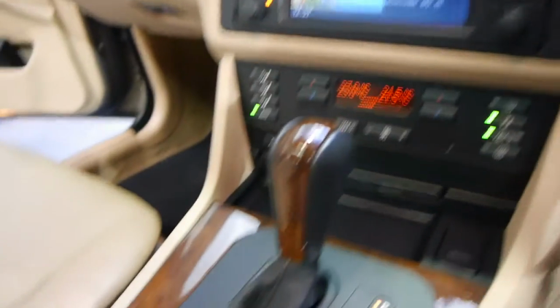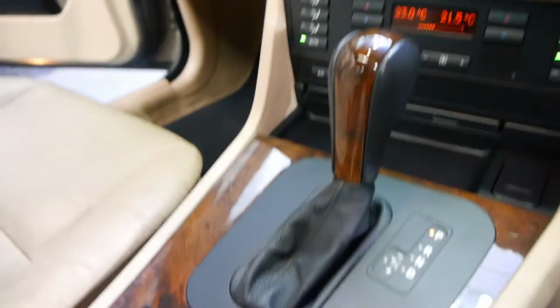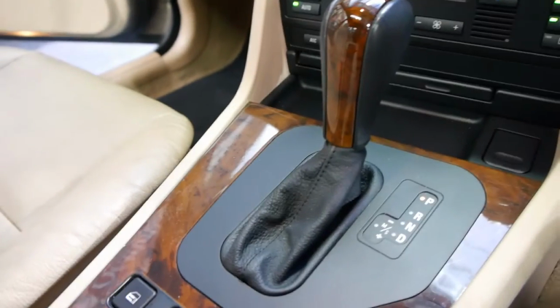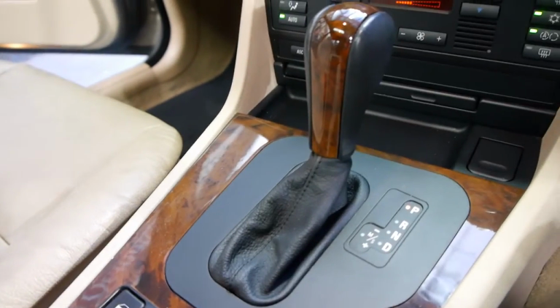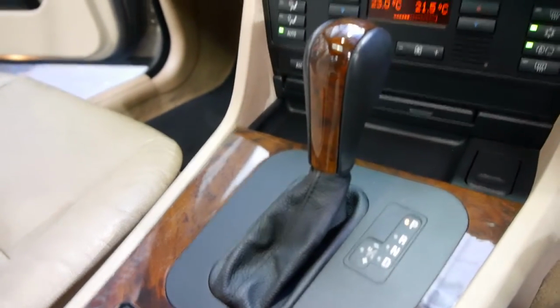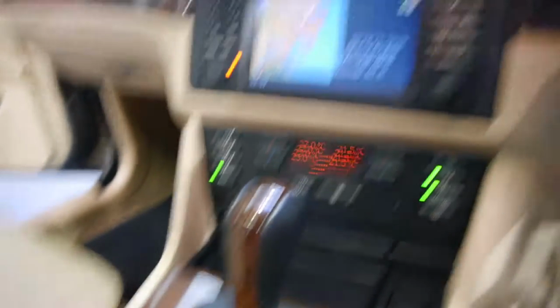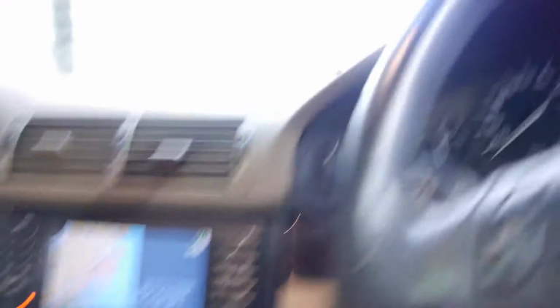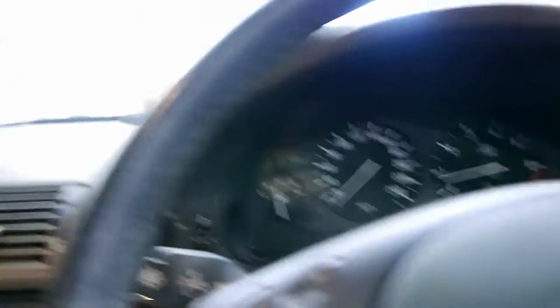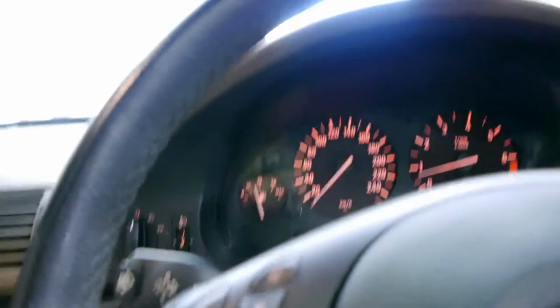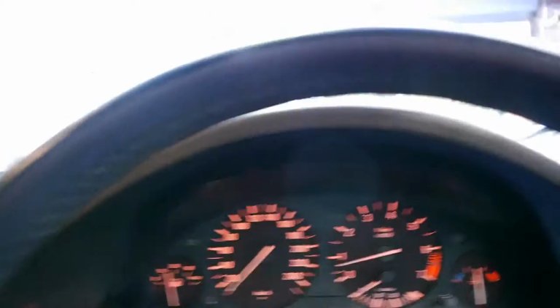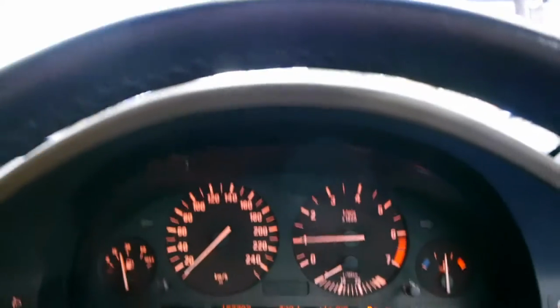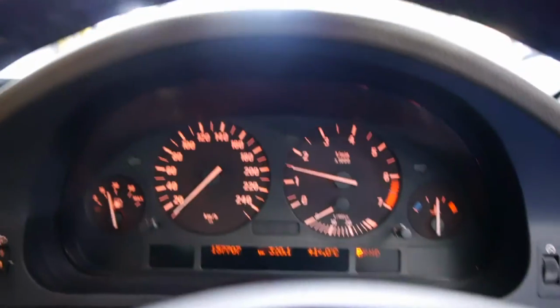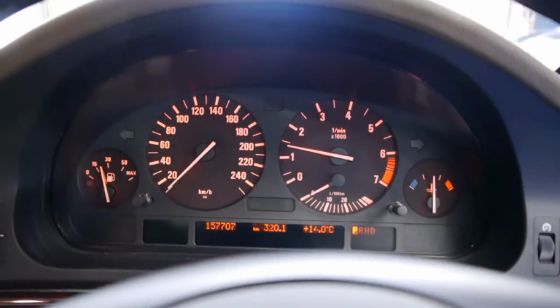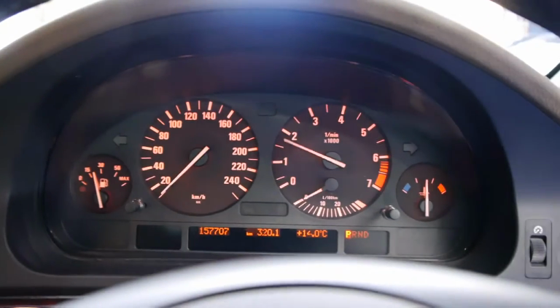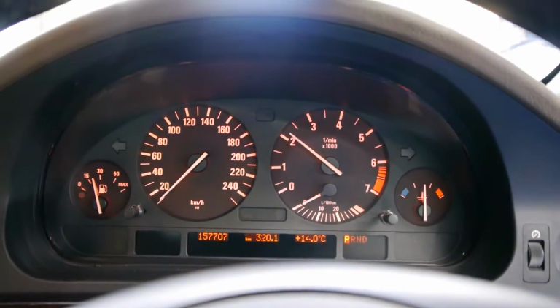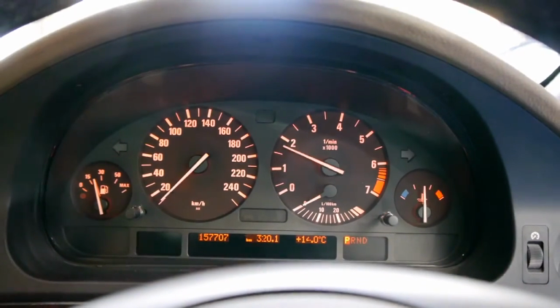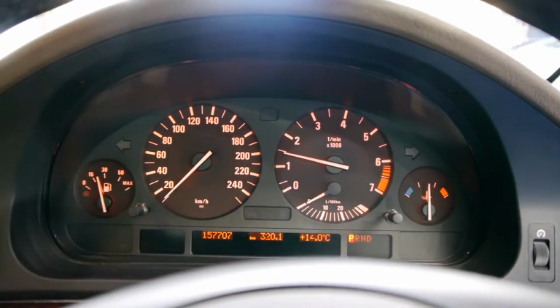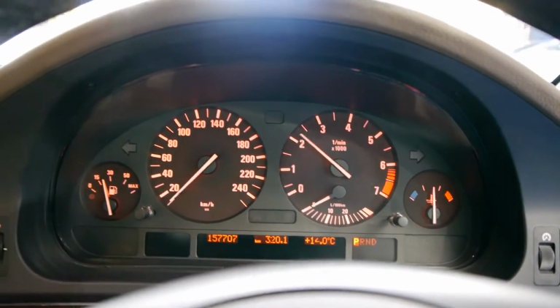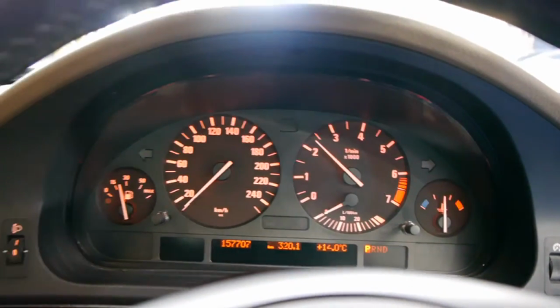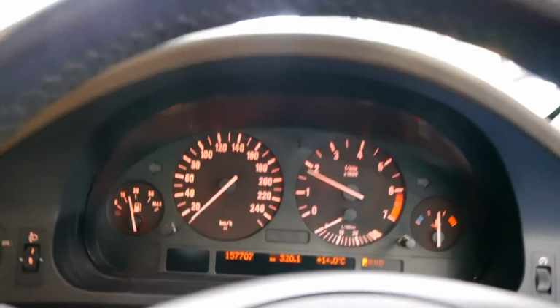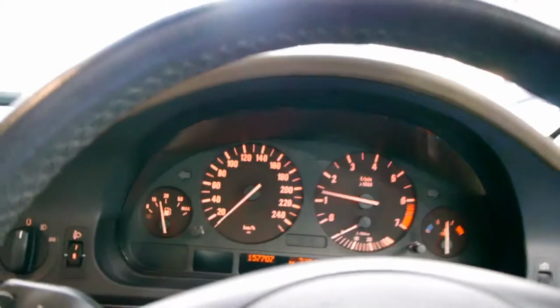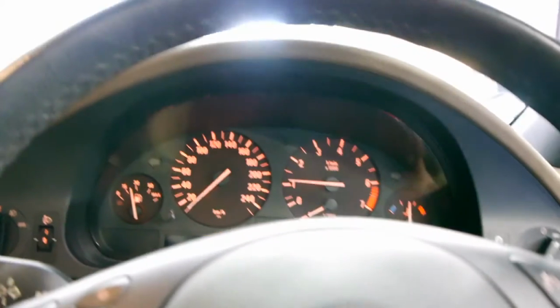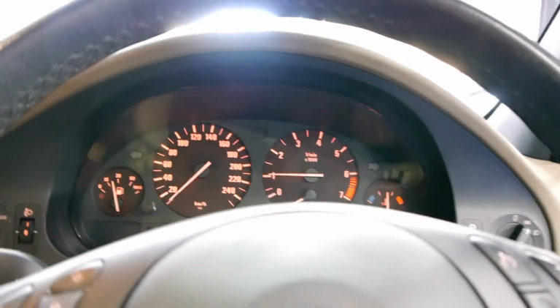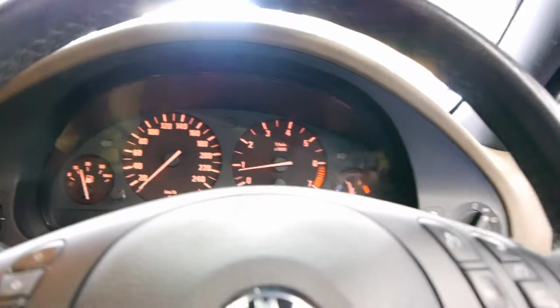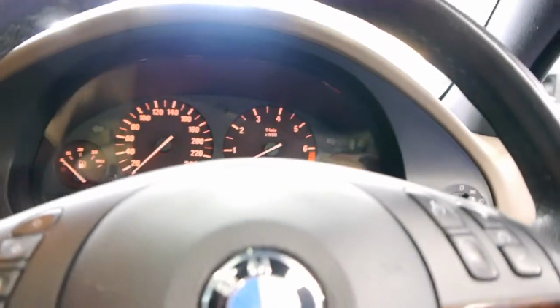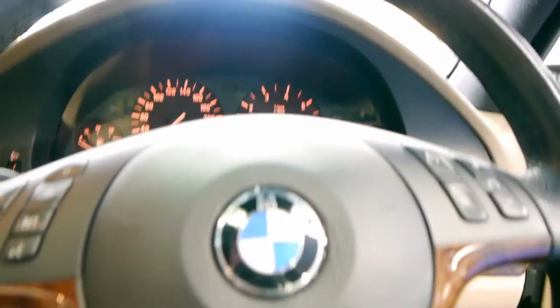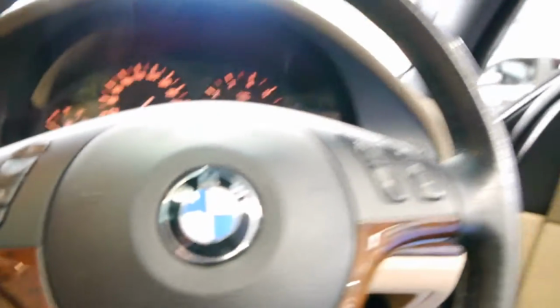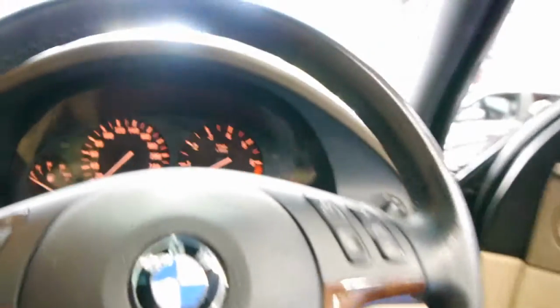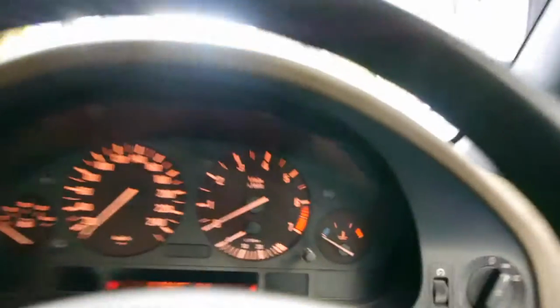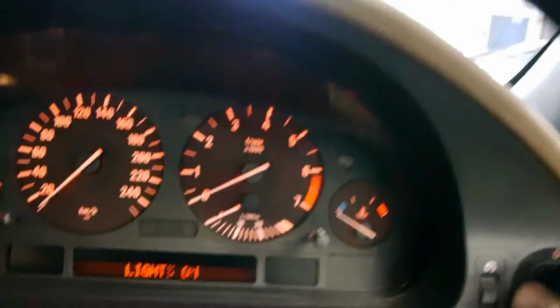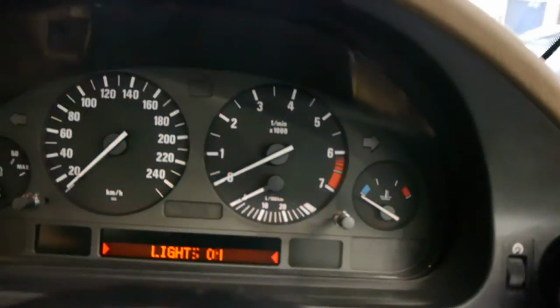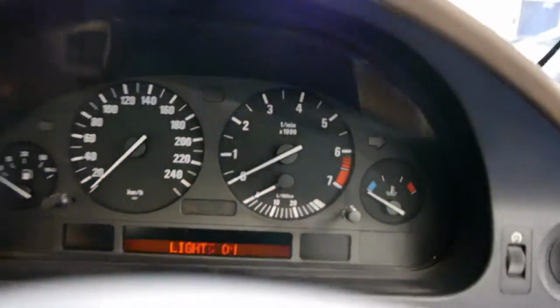Wood grain is absolutely lovely. I'll put the lights on. No lights on on the dash obviously. Under the bonnet is beautiful - it even tells you that the lights are on.